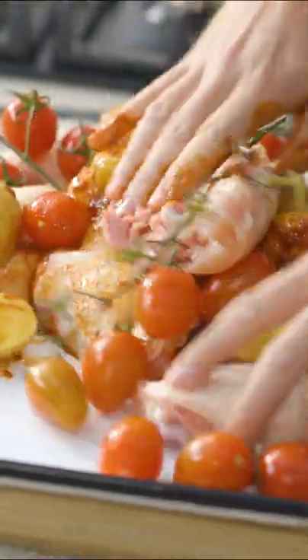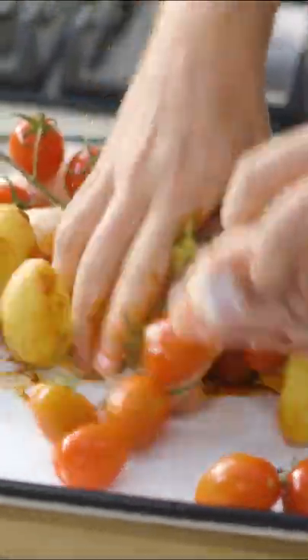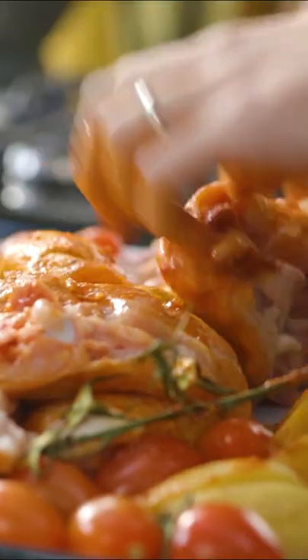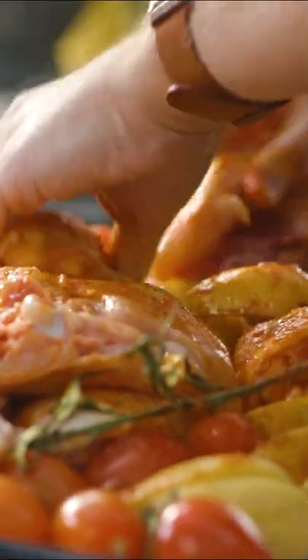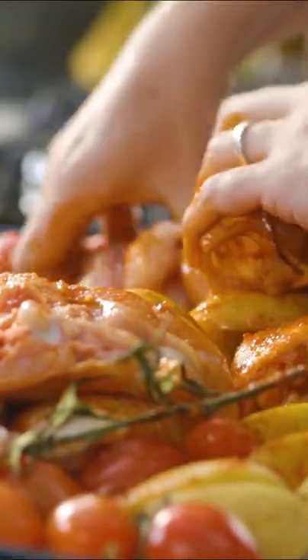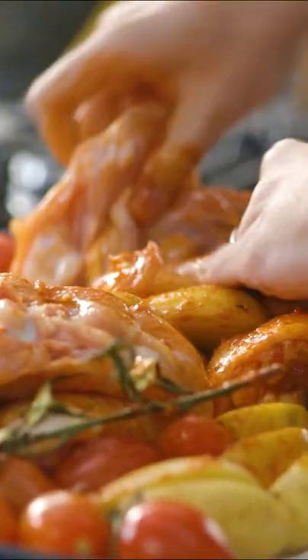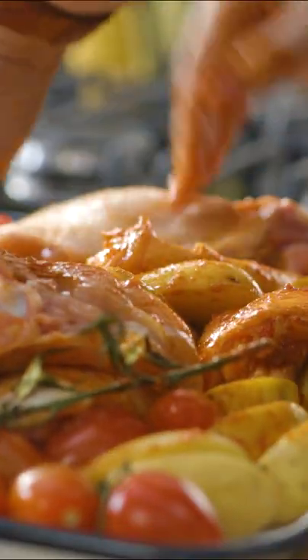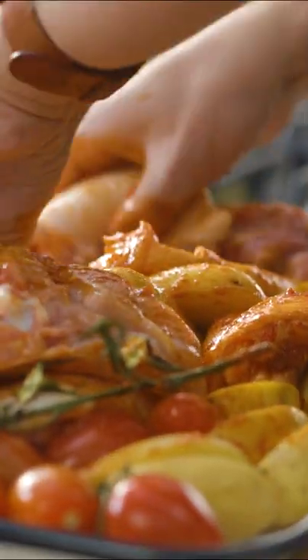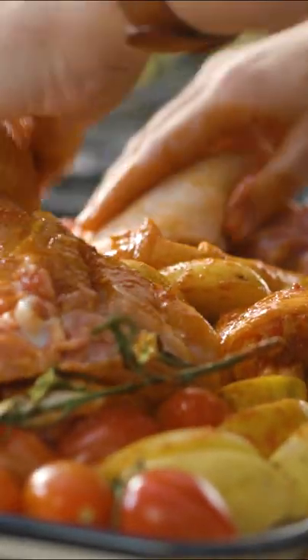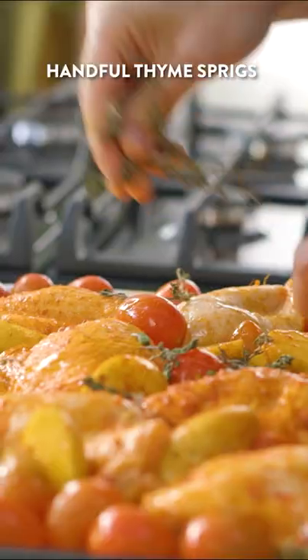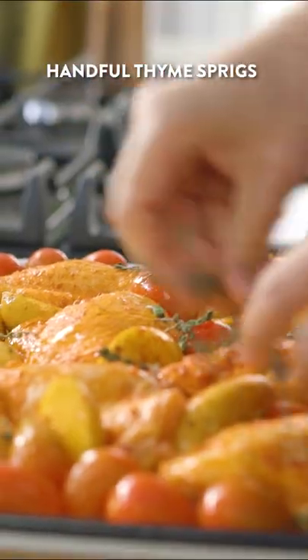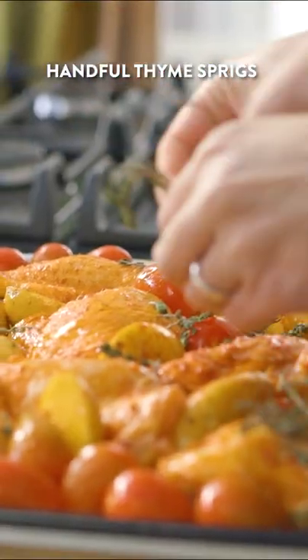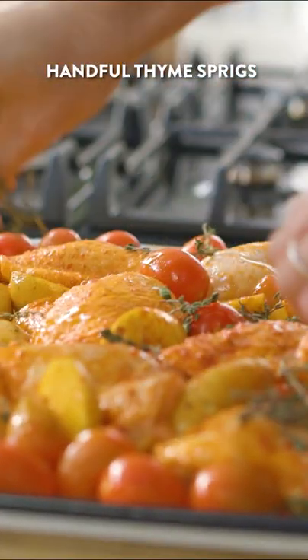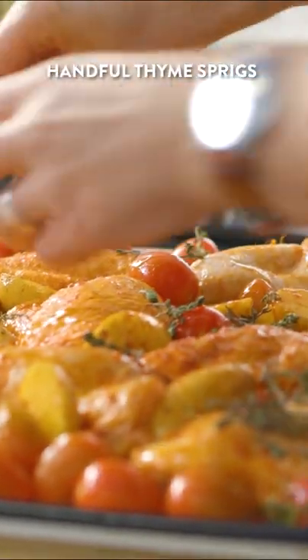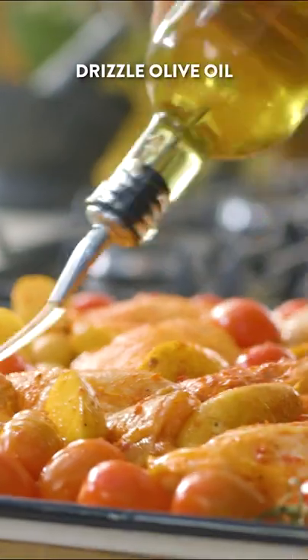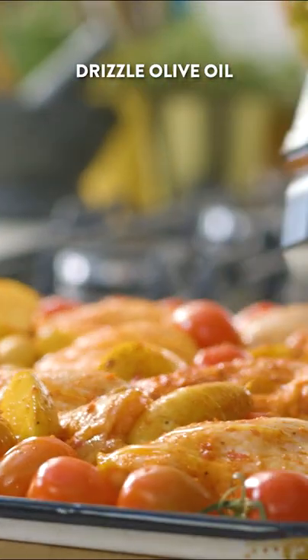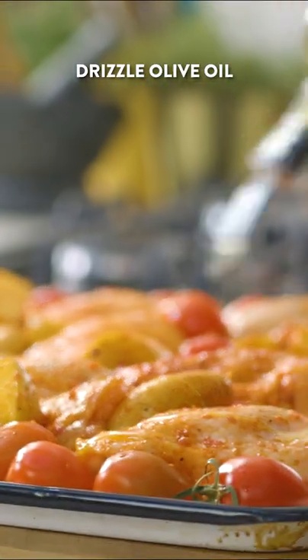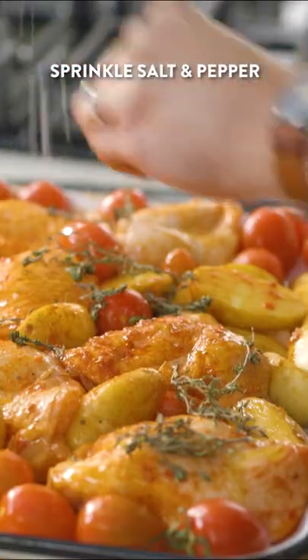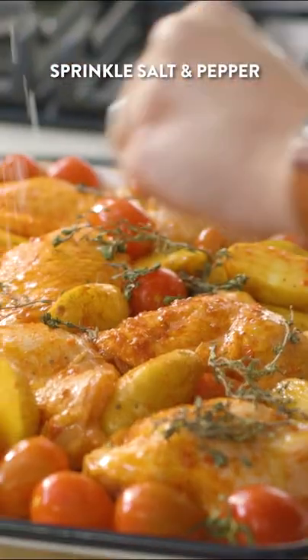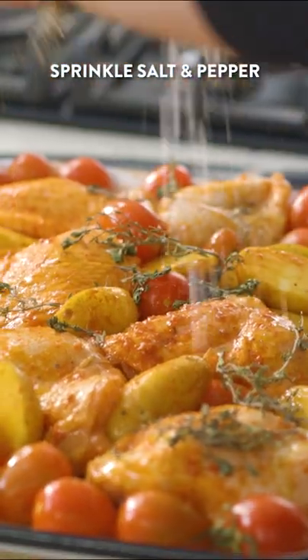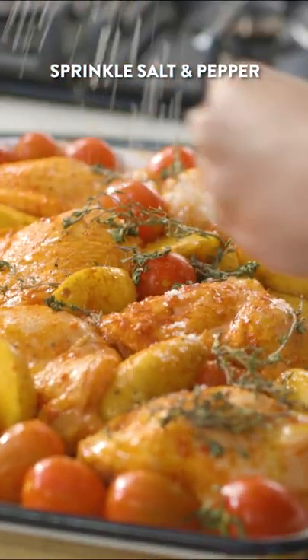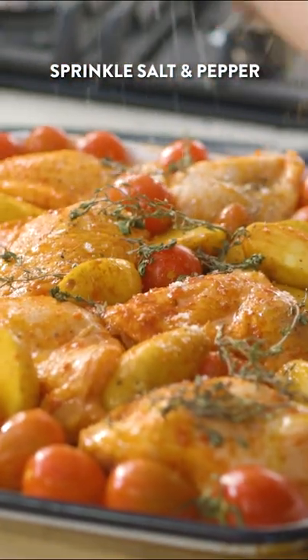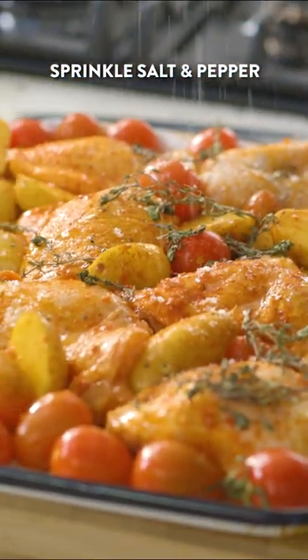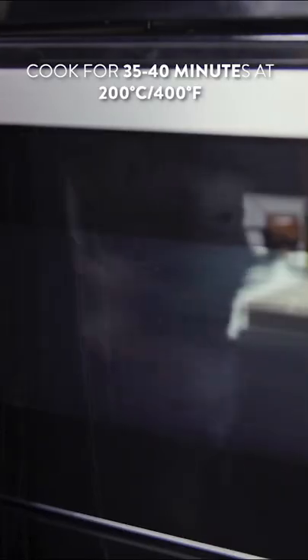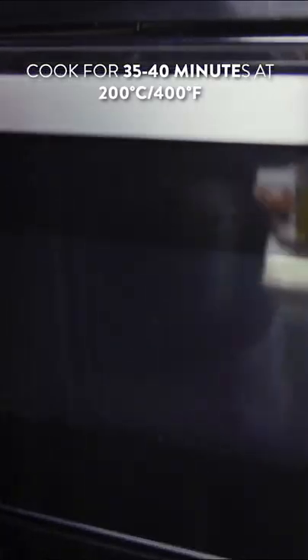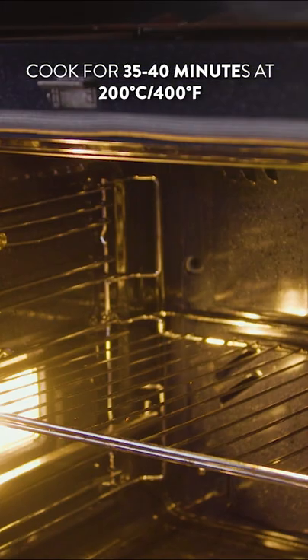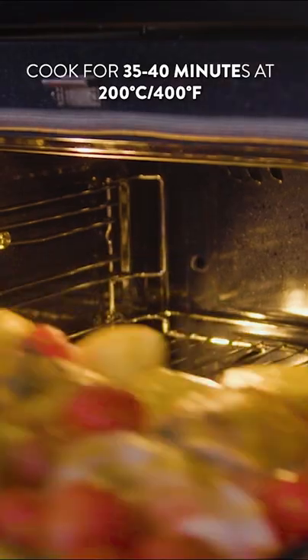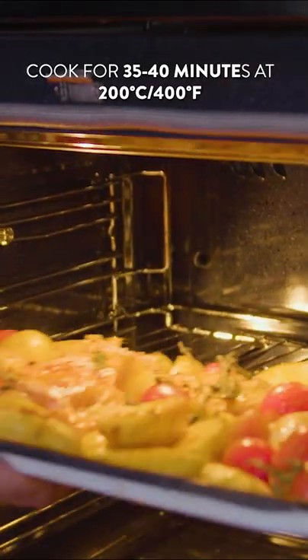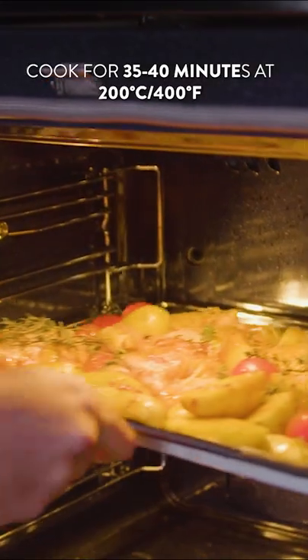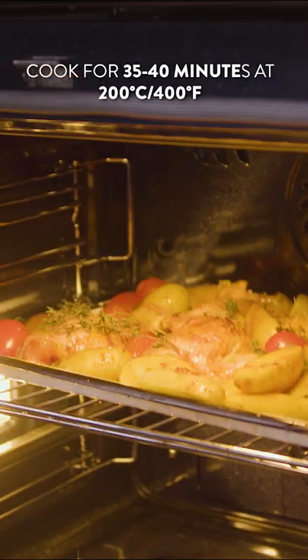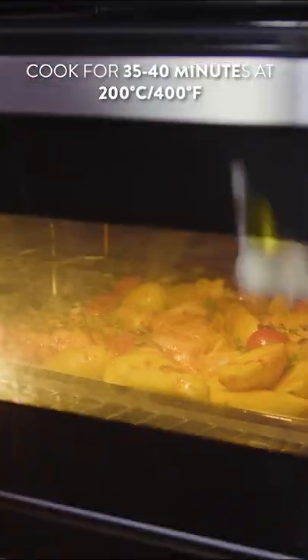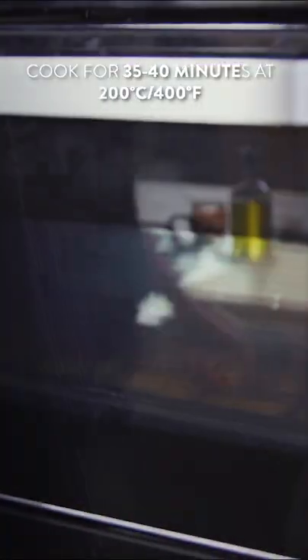Get in there with your hands and give it a mix up, just until it's nicely combined. This is now going to roast off in the oven at about 200 degrees Celsius — that's 400 degrees Fahrenheit. It's going to take about 35 to 45 minutes, but let's get cooking.